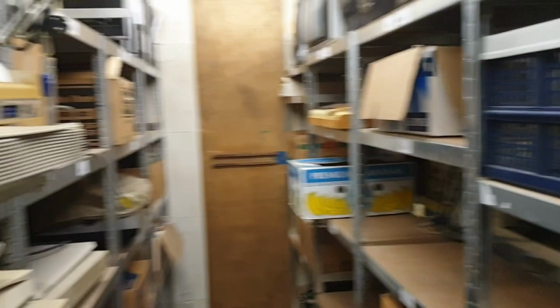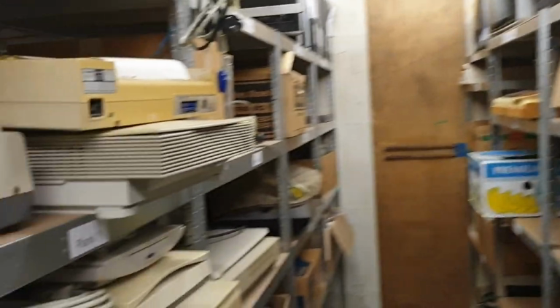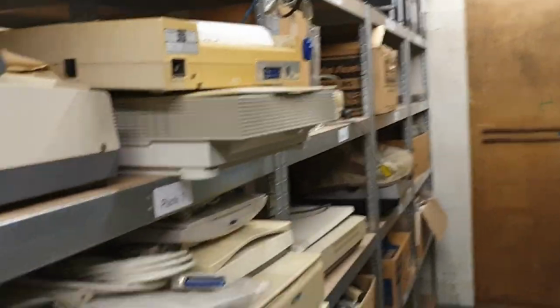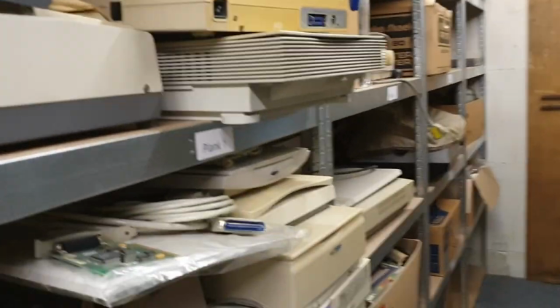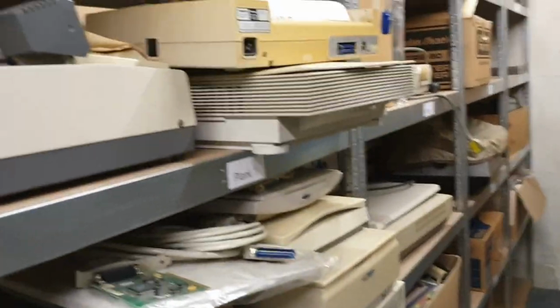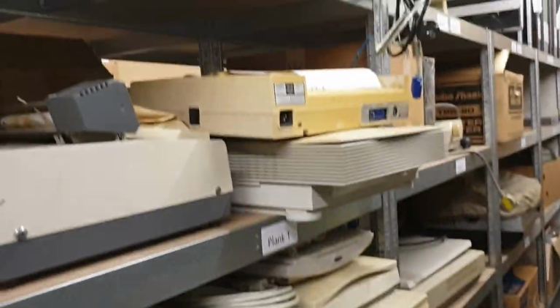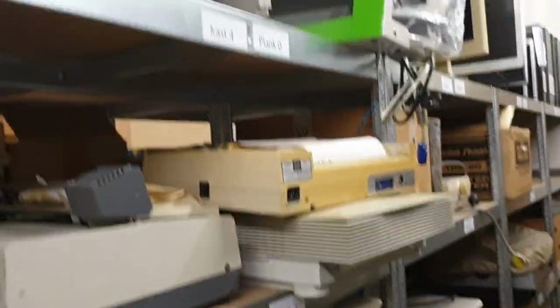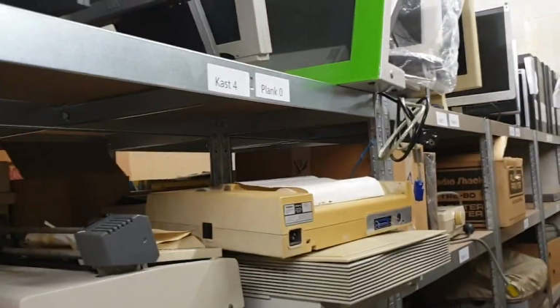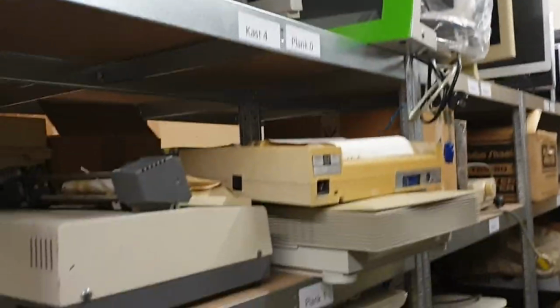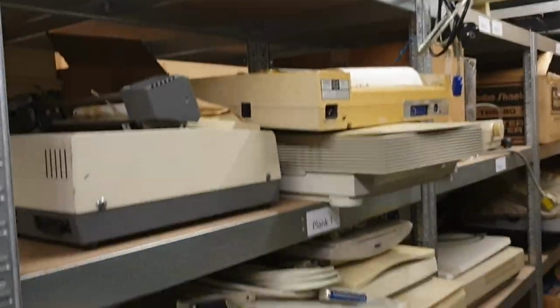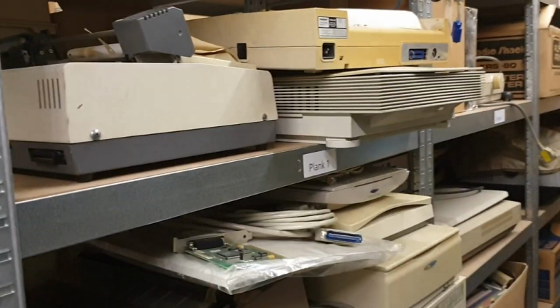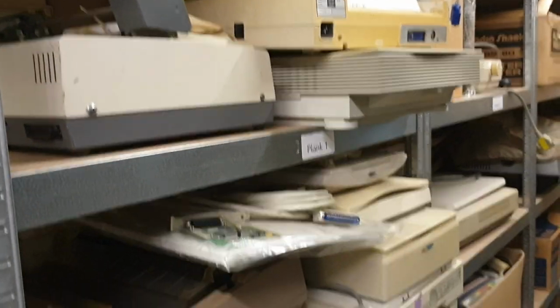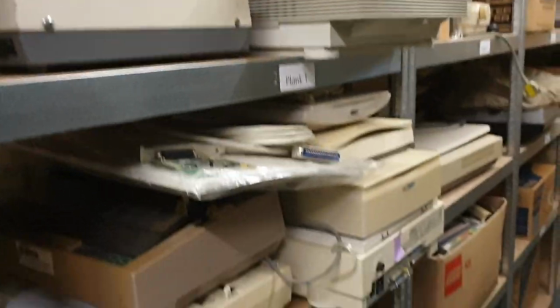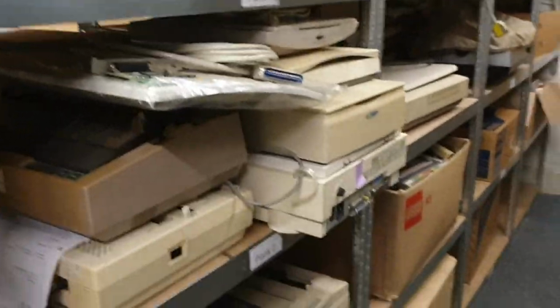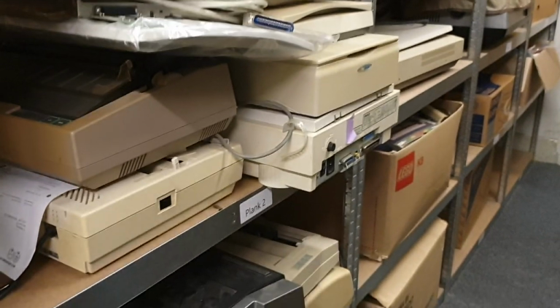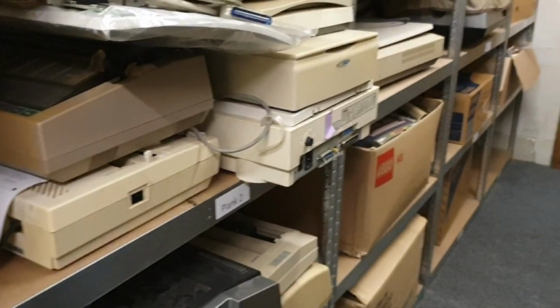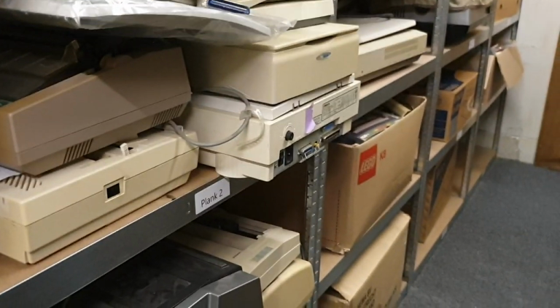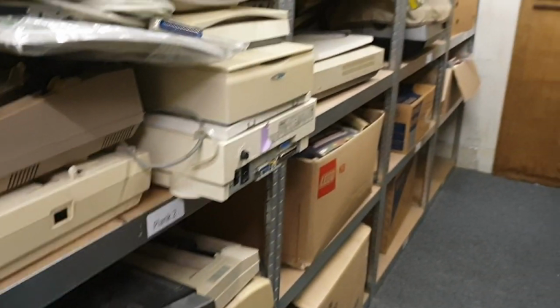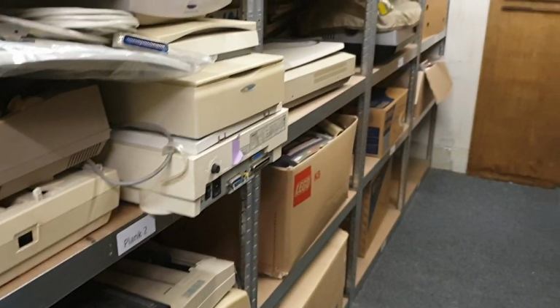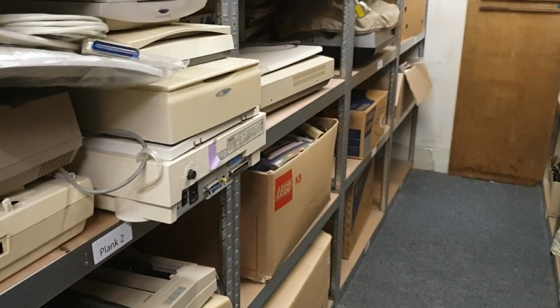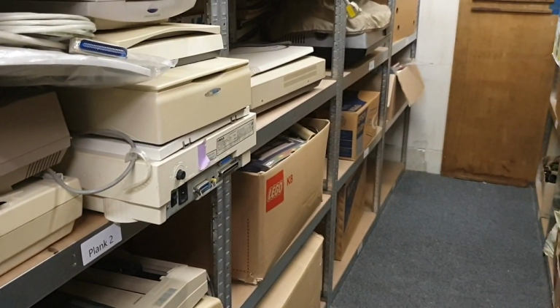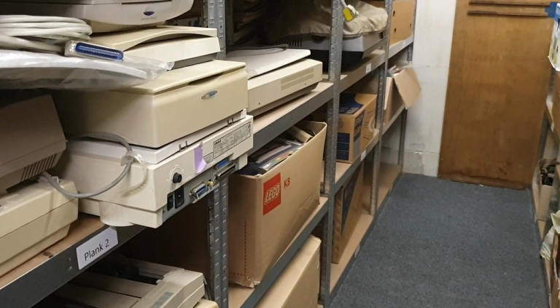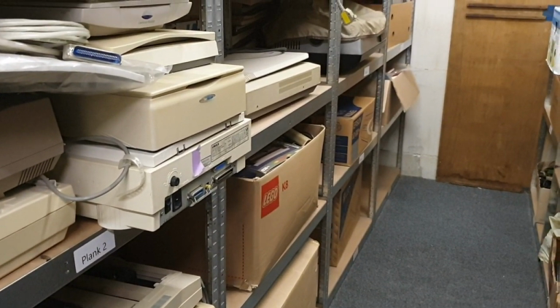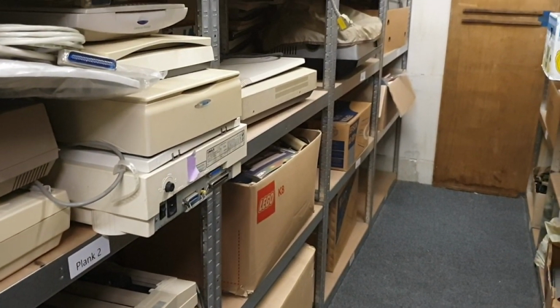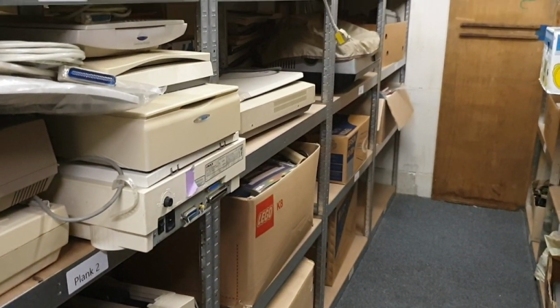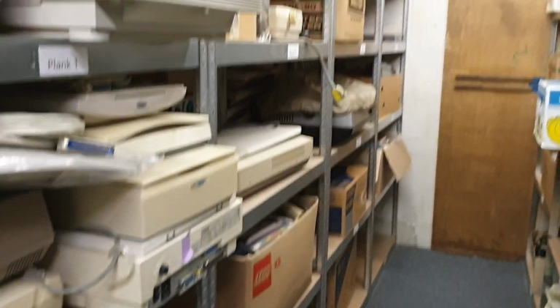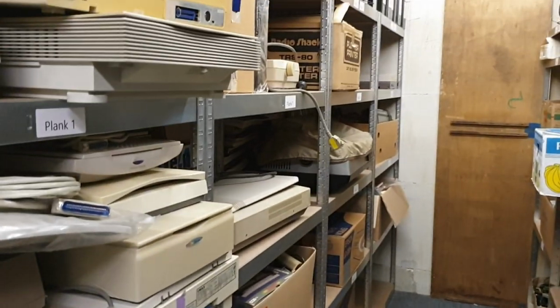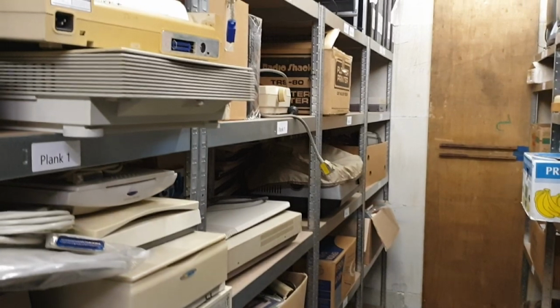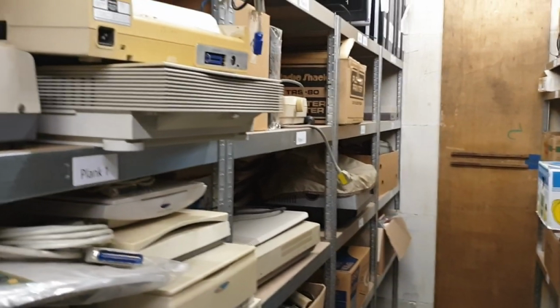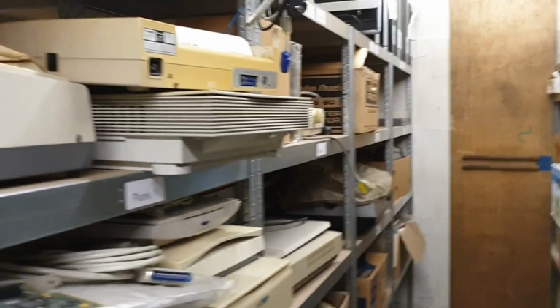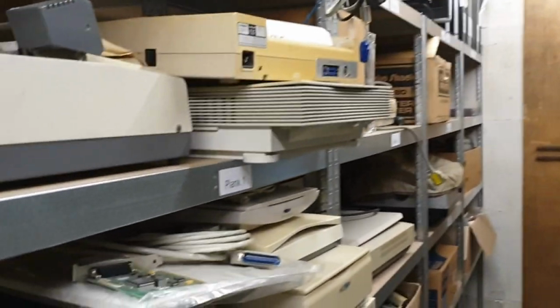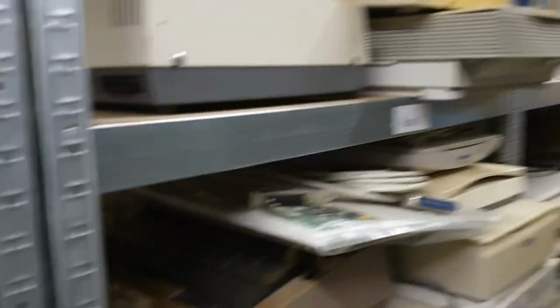Then we go to the printer department — printers and scanners — and yeah, random stuff again.